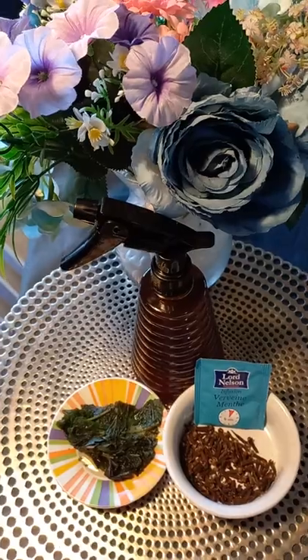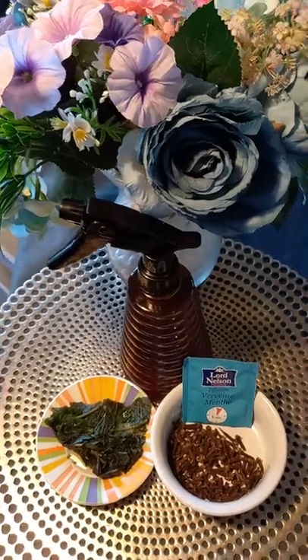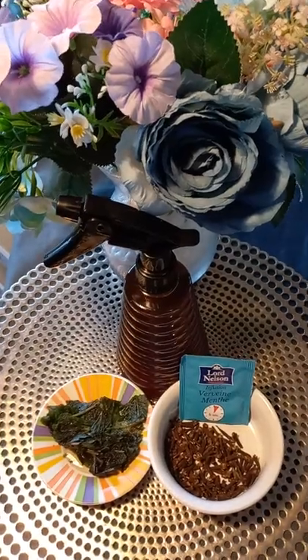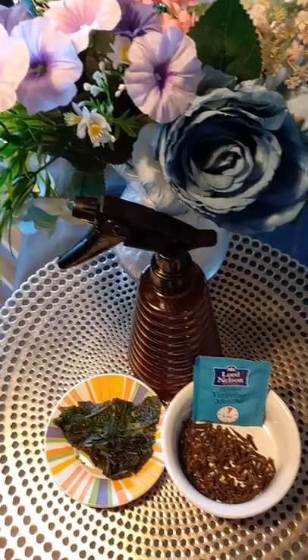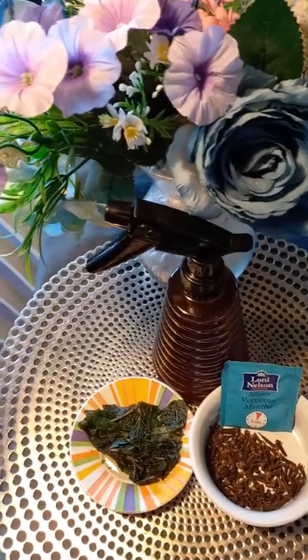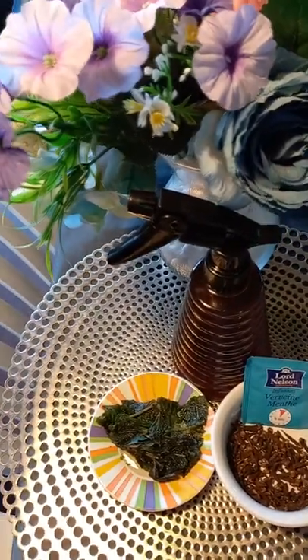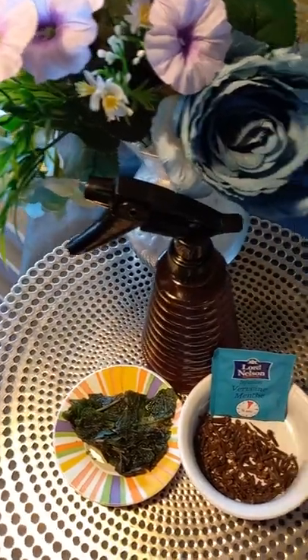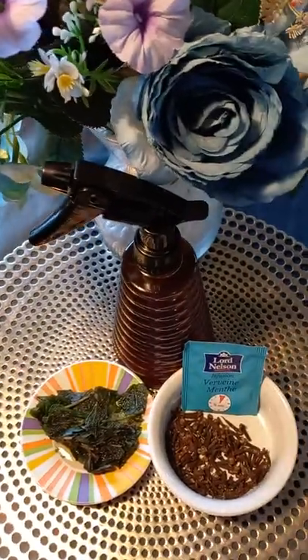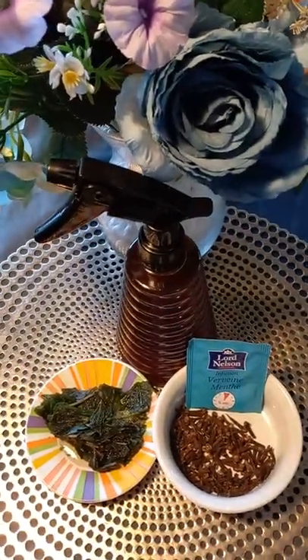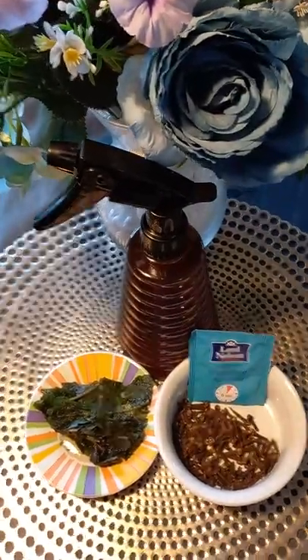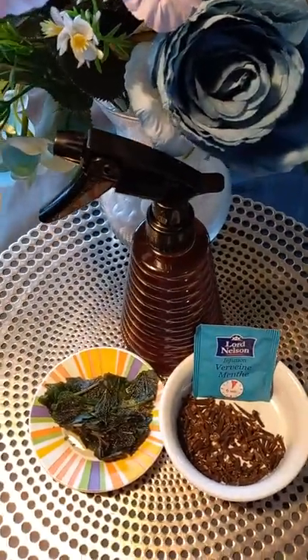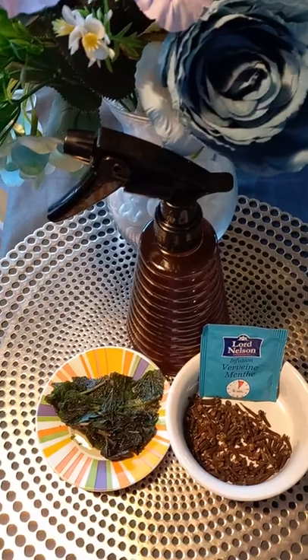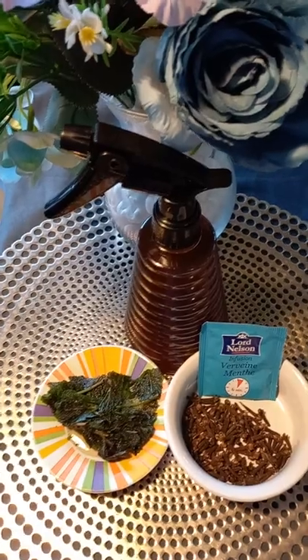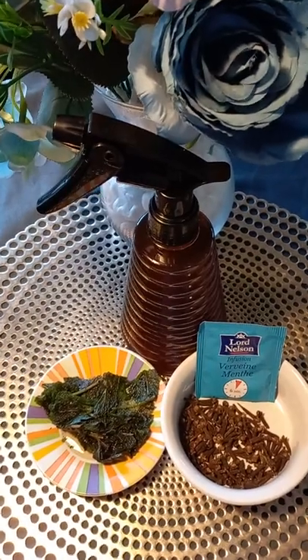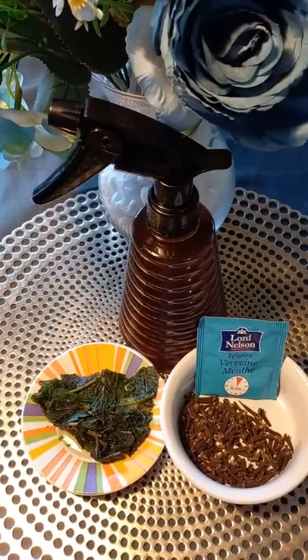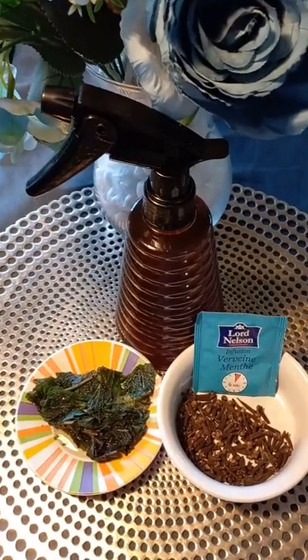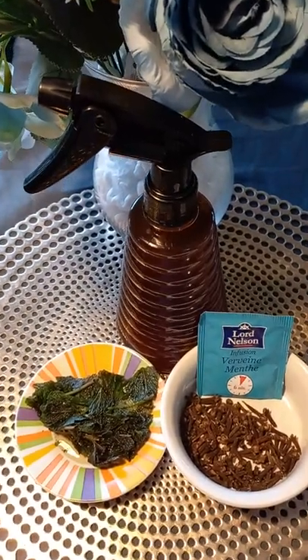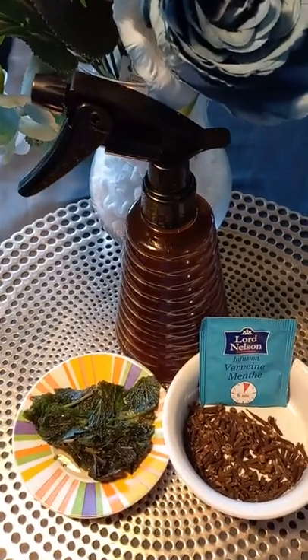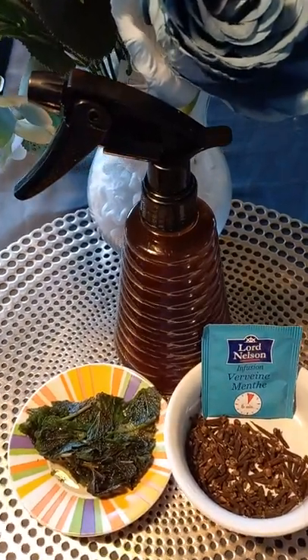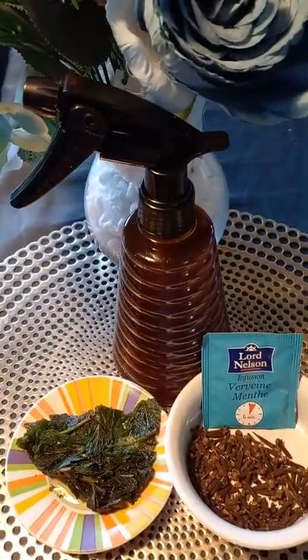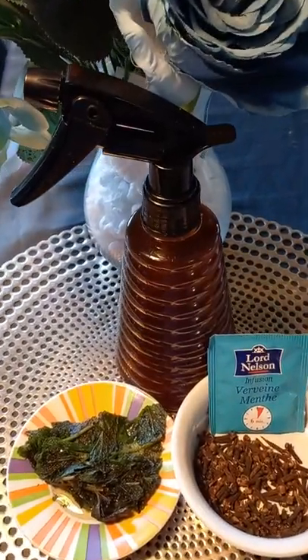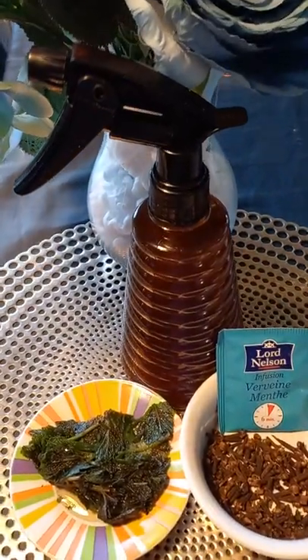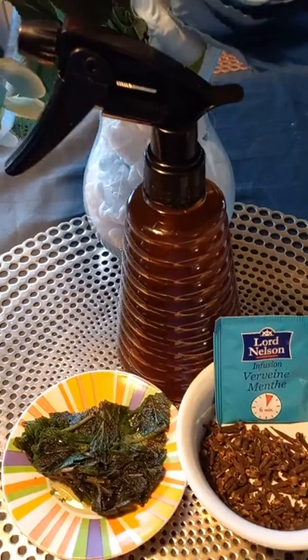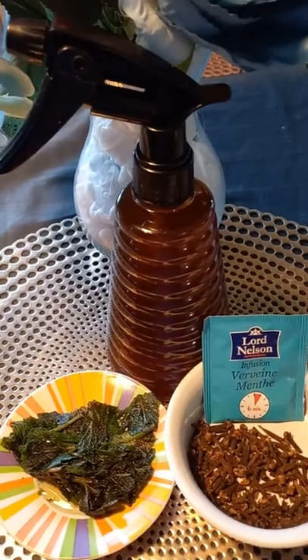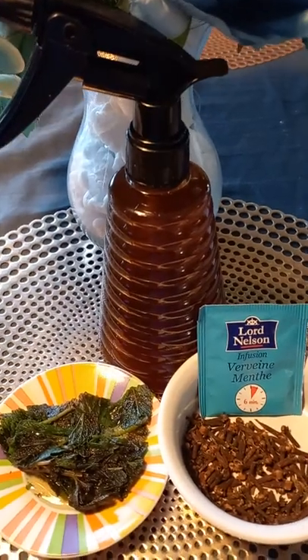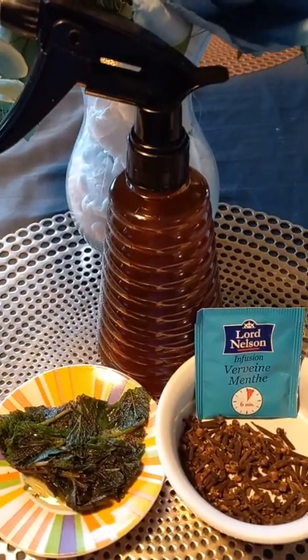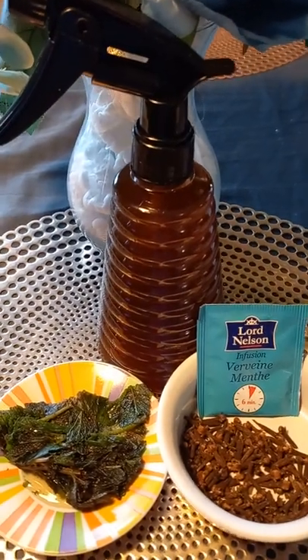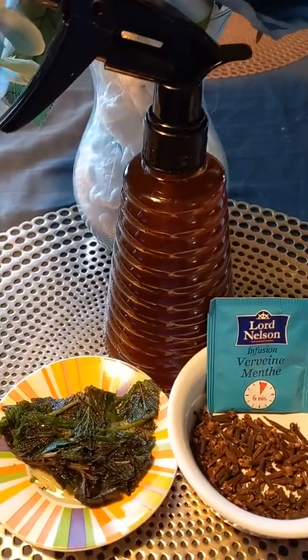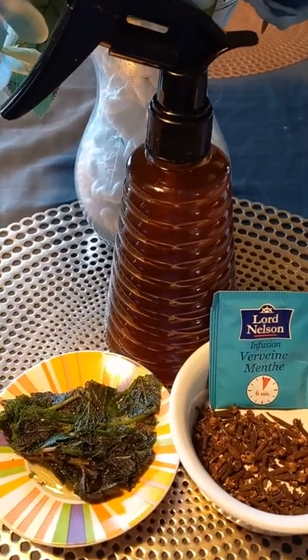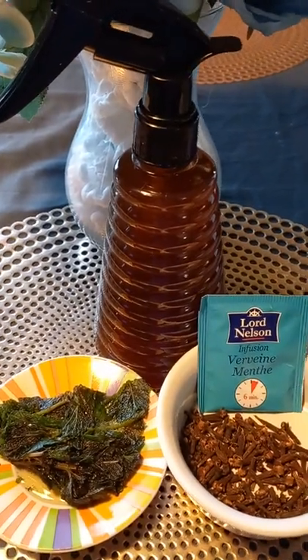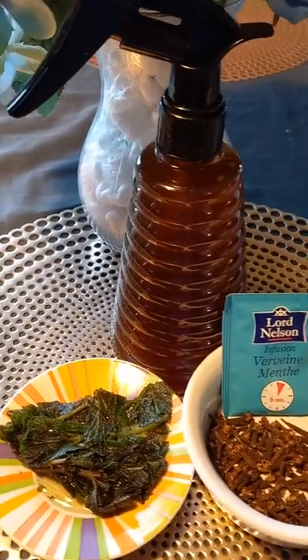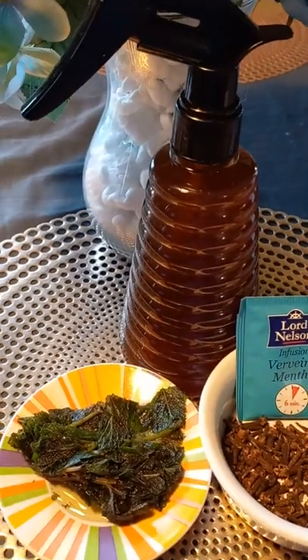Hey, hello guys, welcome back to Mama Bee TV again. So today guys, I want to show you guys my DIY hairspray, which I normally use on my hair every day.